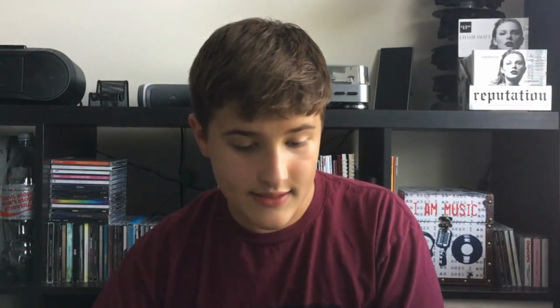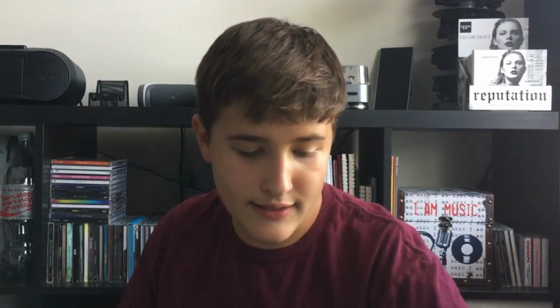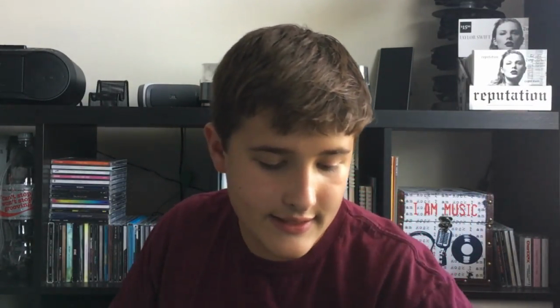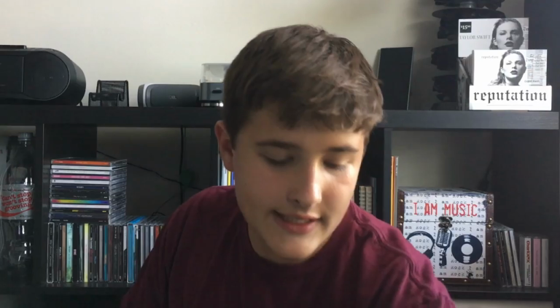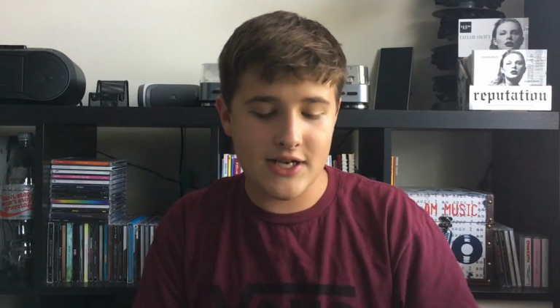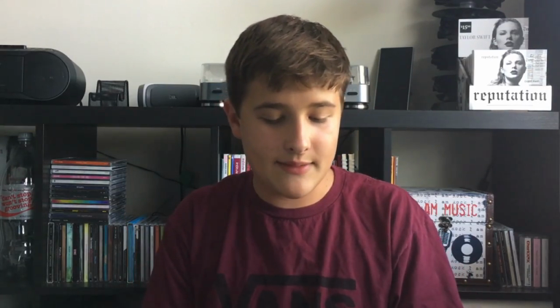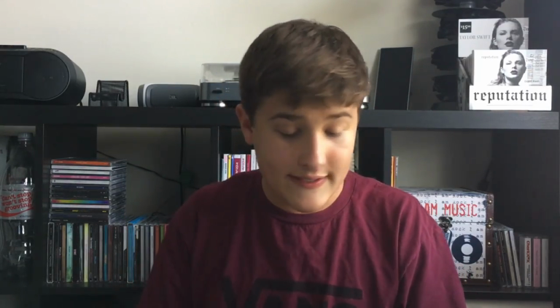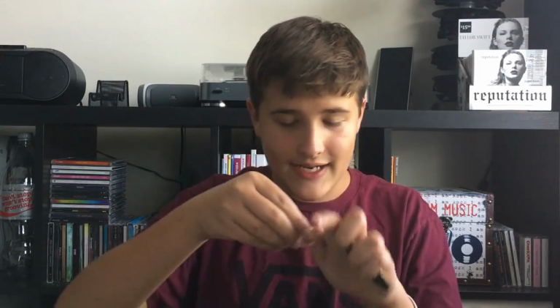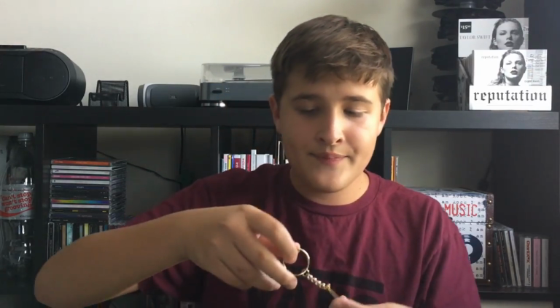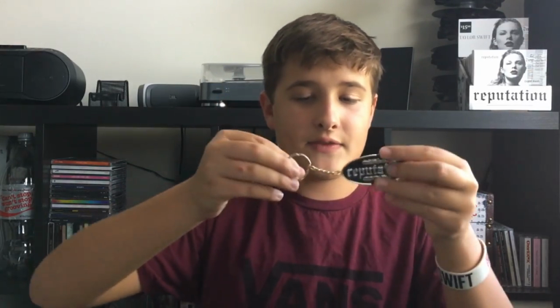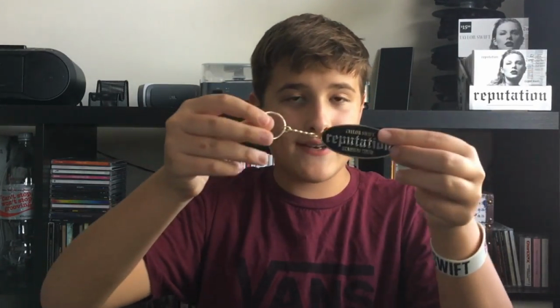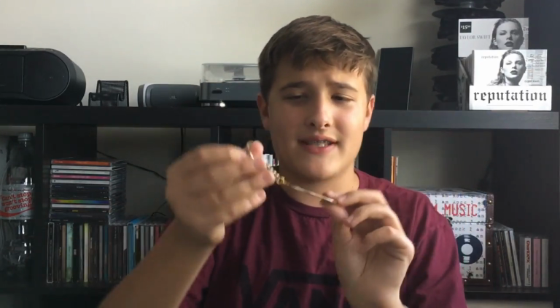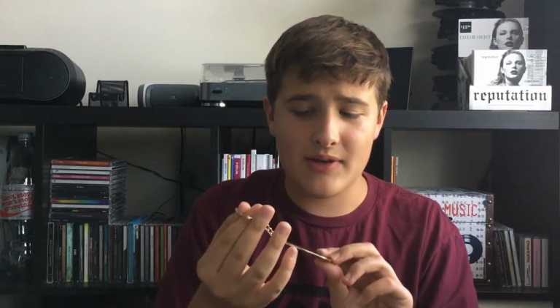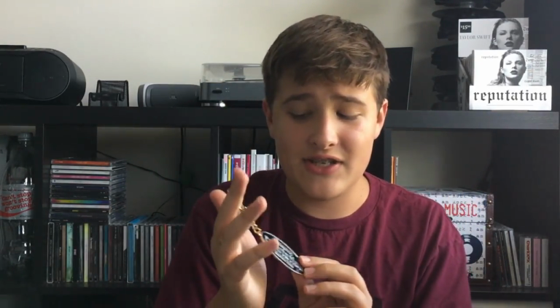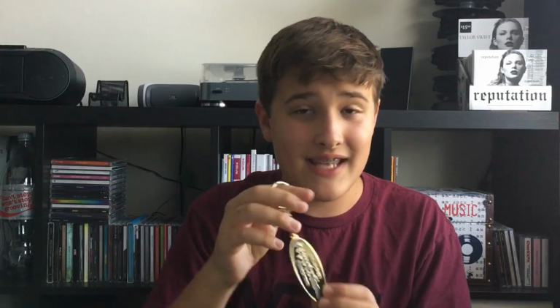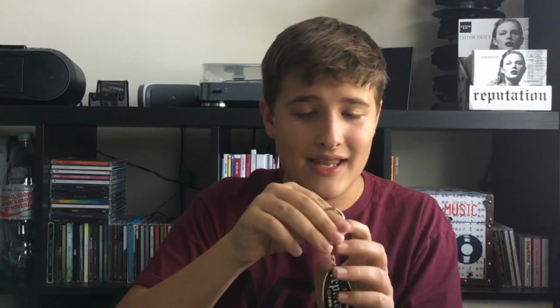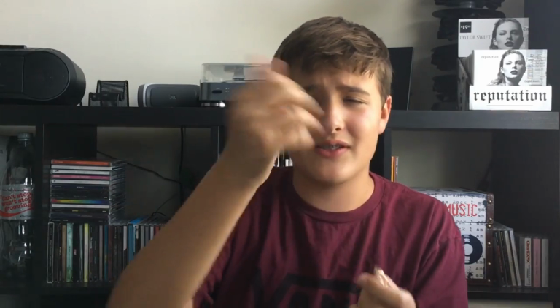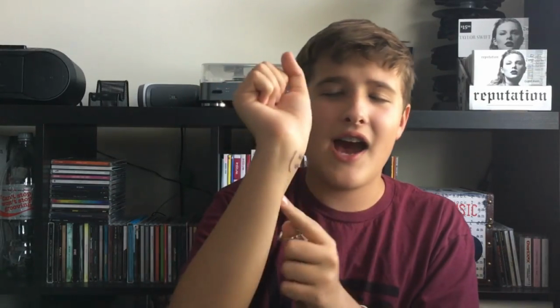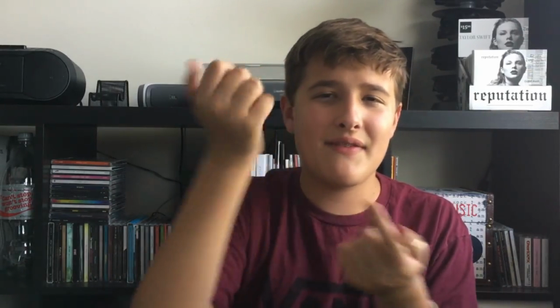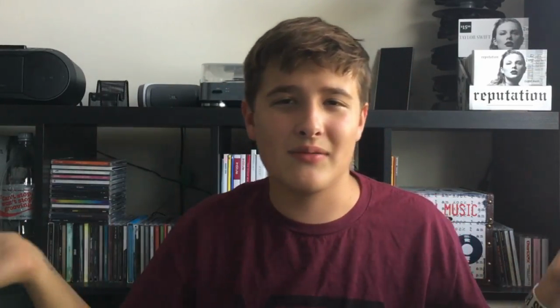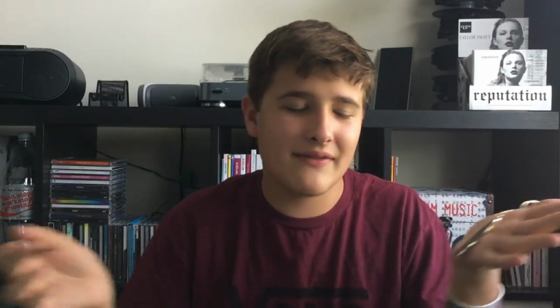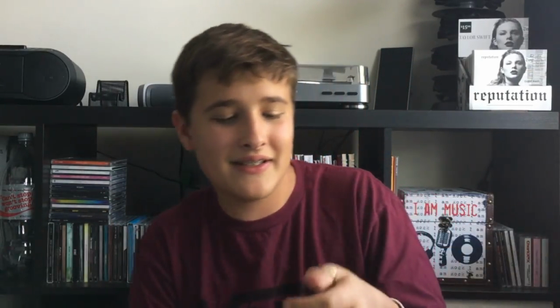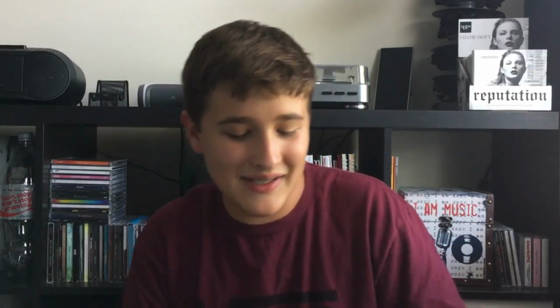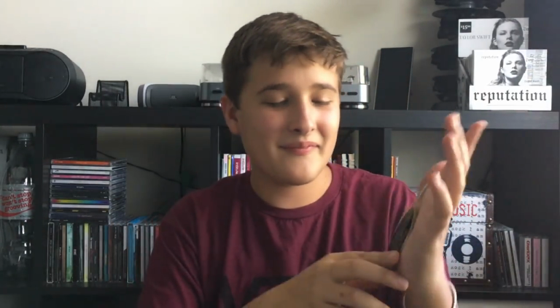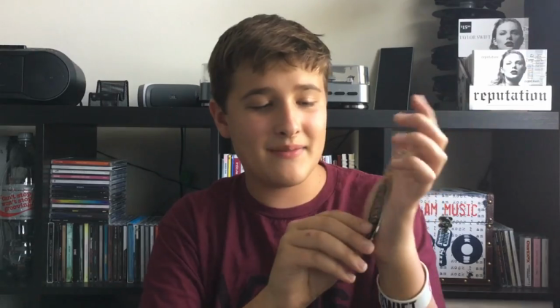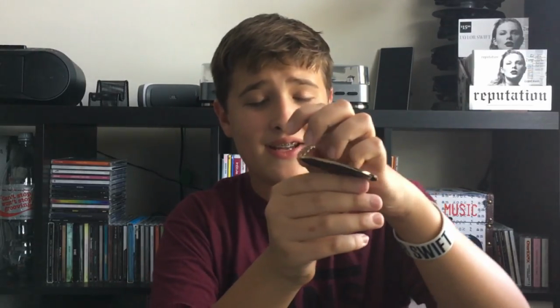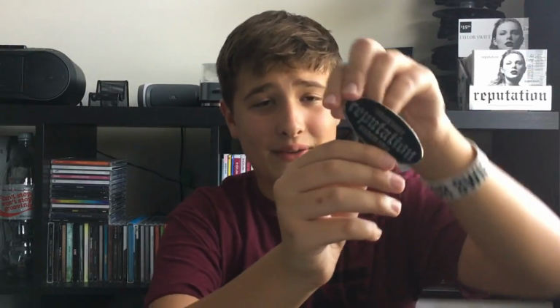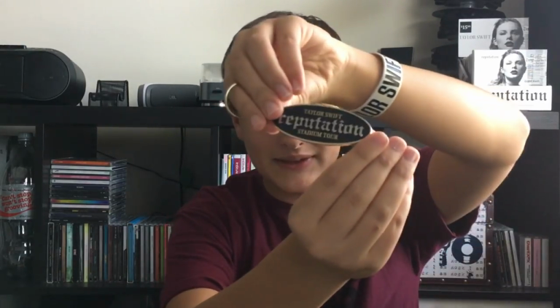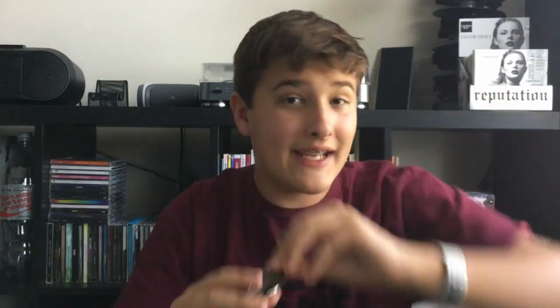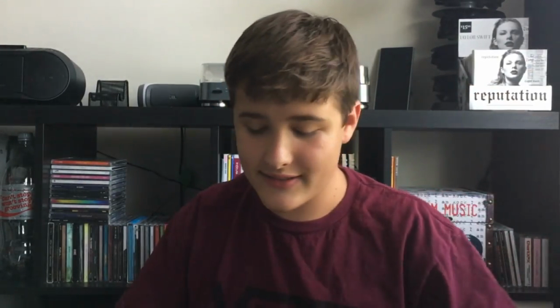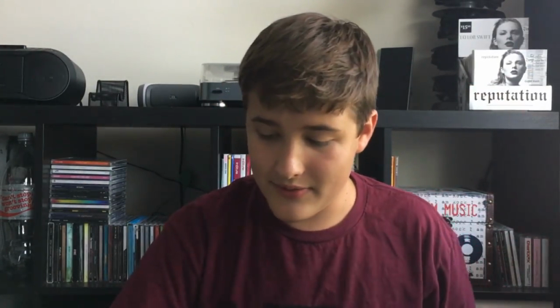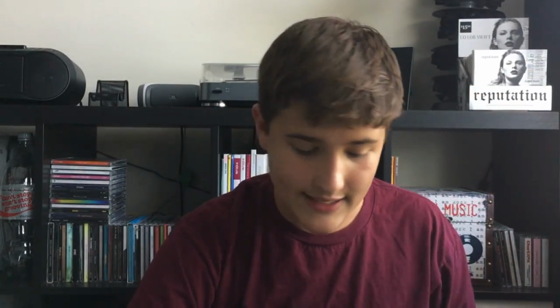And then next is the Reputation Stadium Tour keychain. This was $10, so it was kind of overpriced for a keychain, which I said in my last video. But it is really, really cool and I like it a lot.